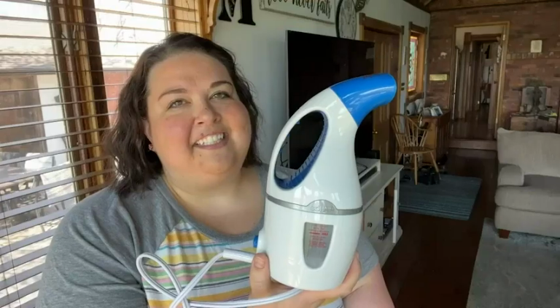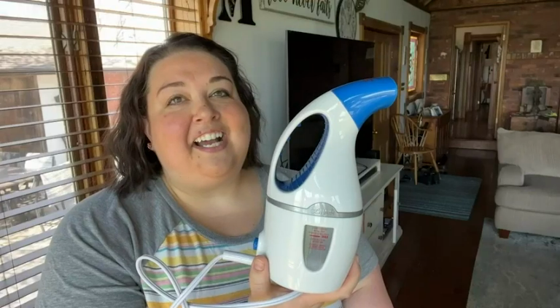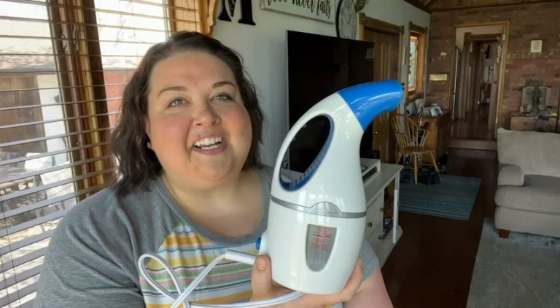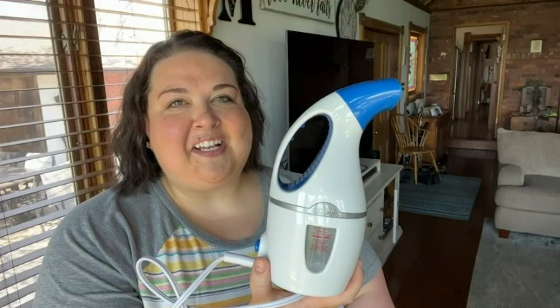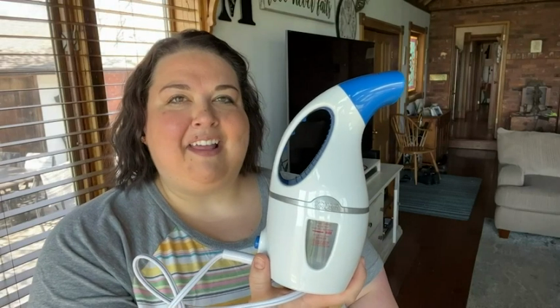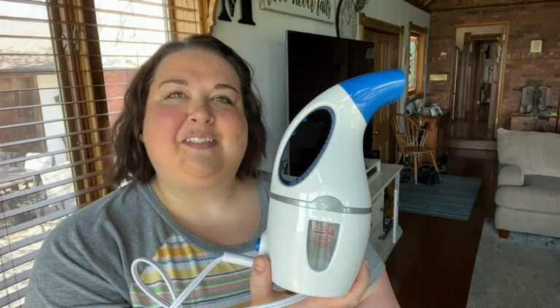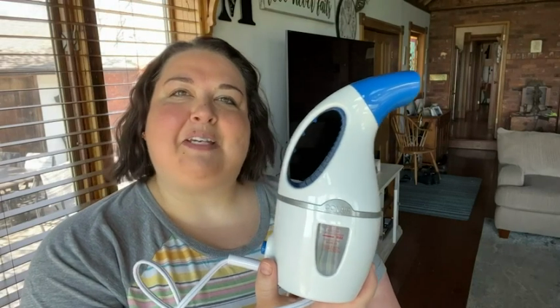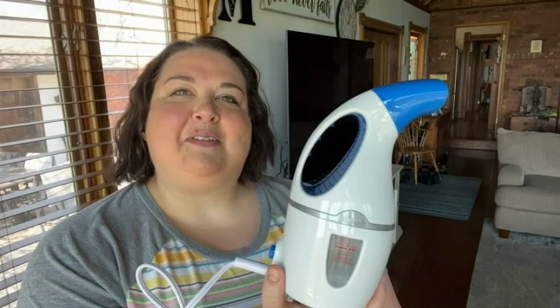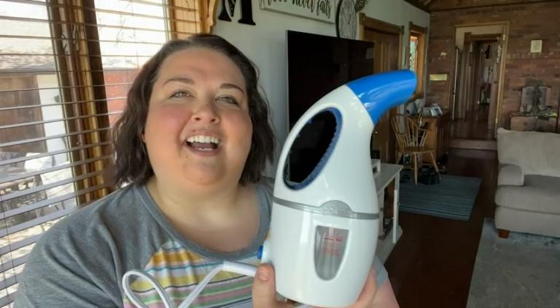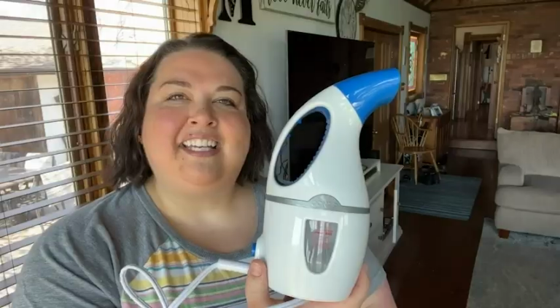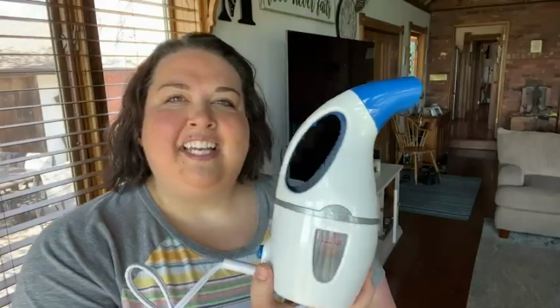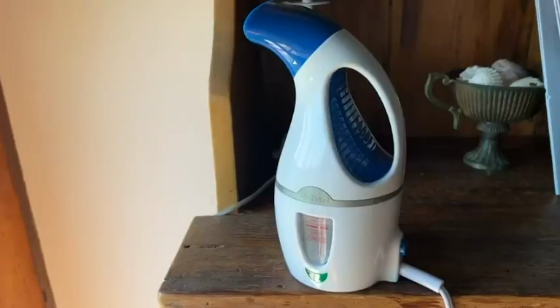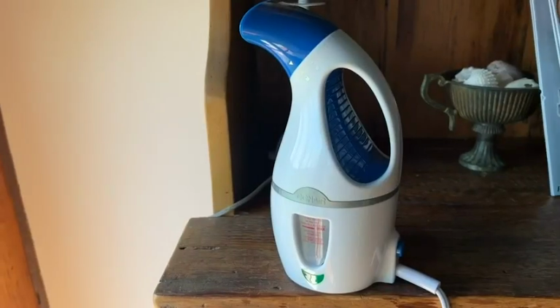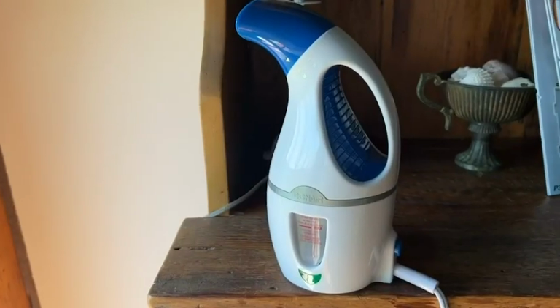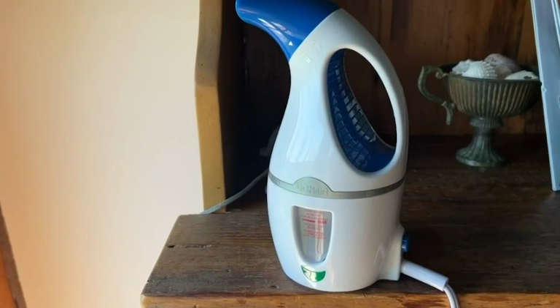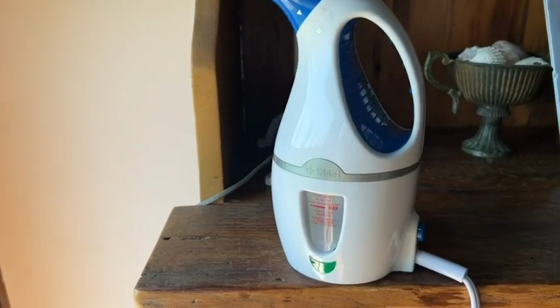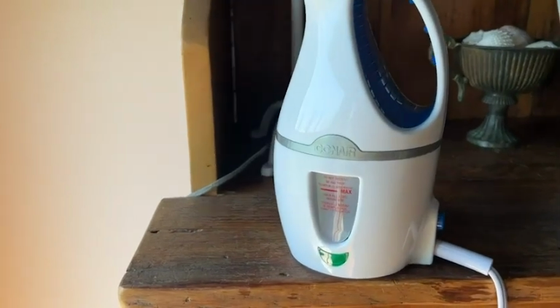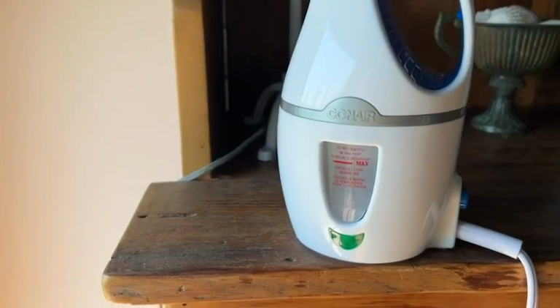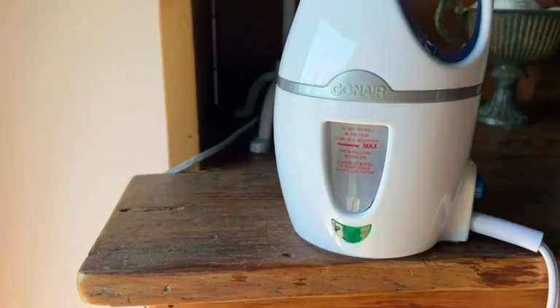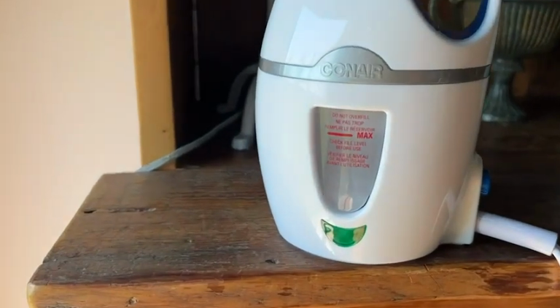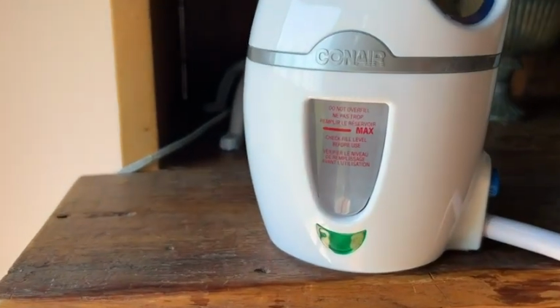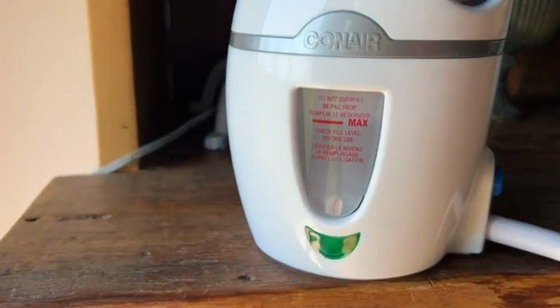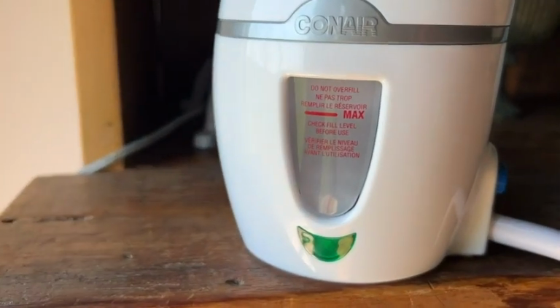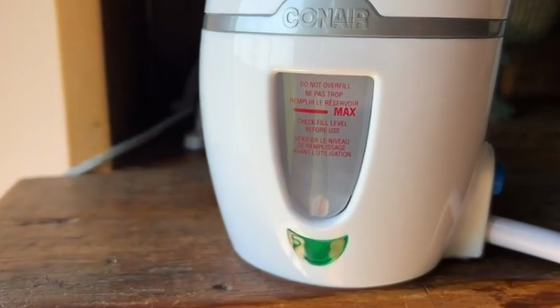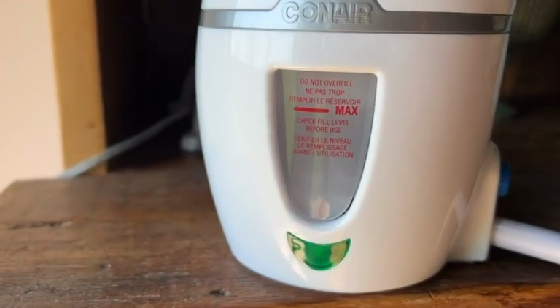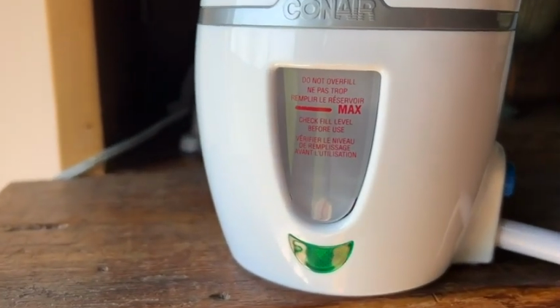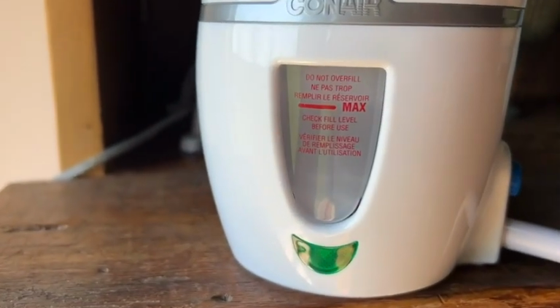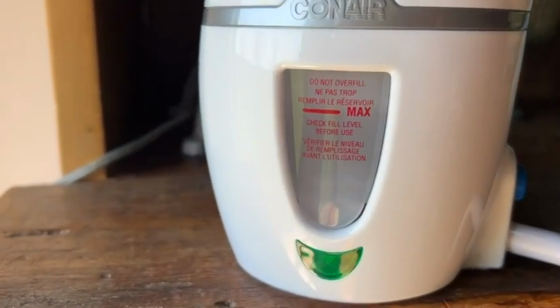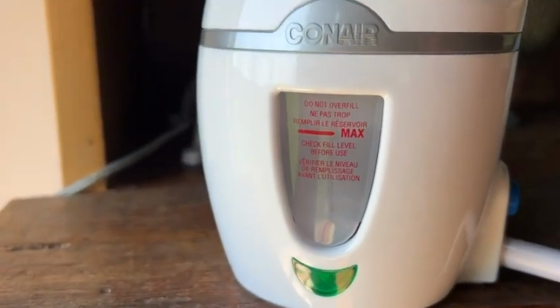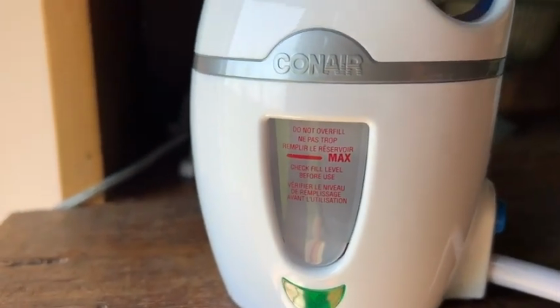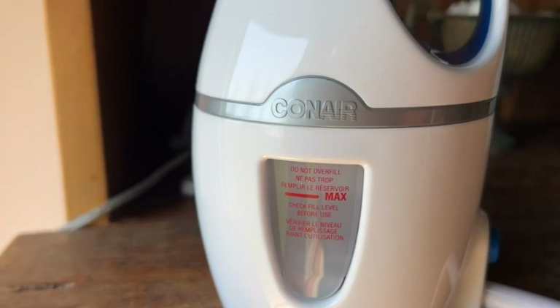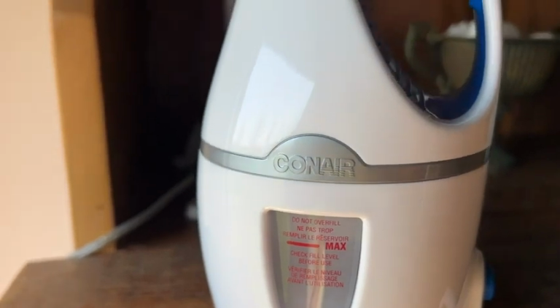Hi there, I'm Alex from WTI. If you travel a lot, I have got to help you out and tell you about this Conair steamer.